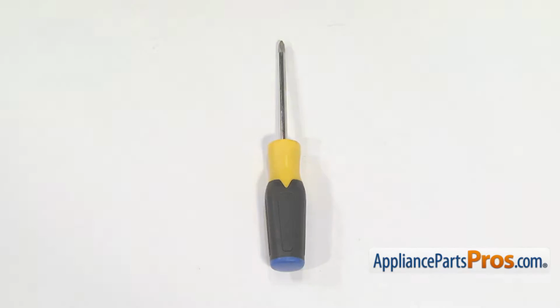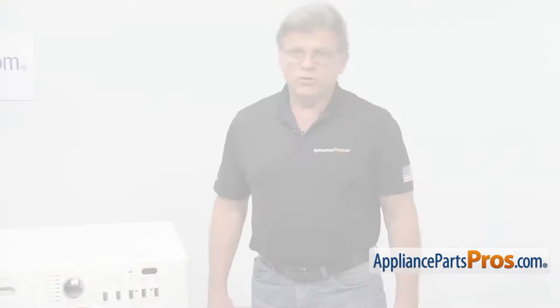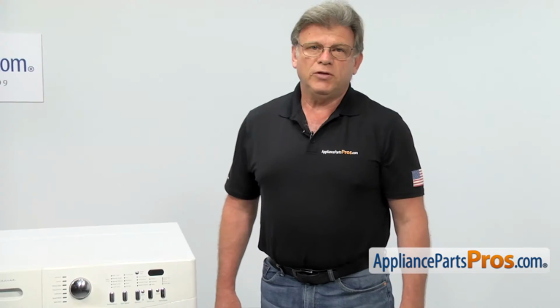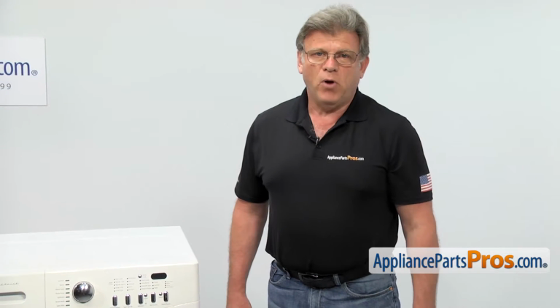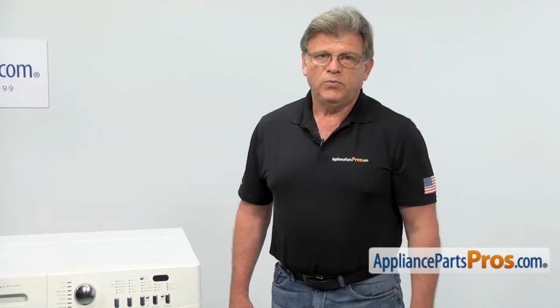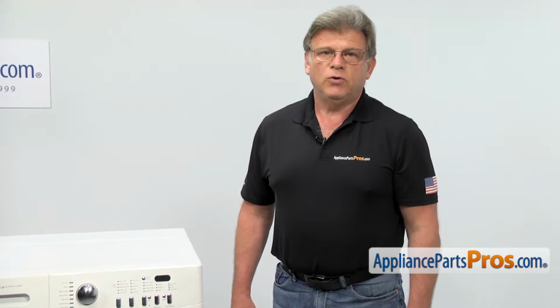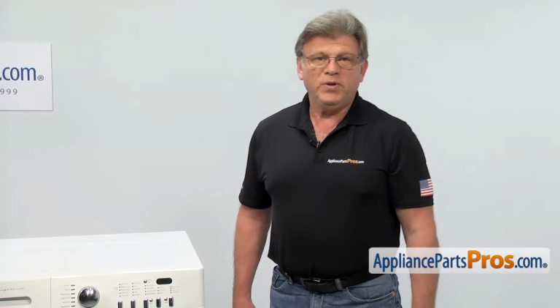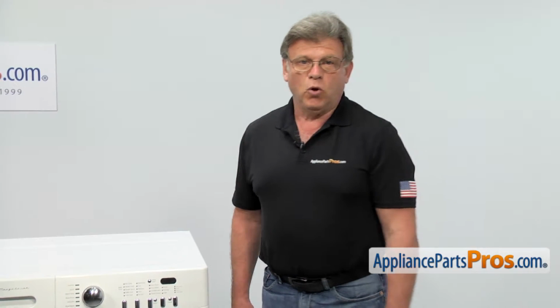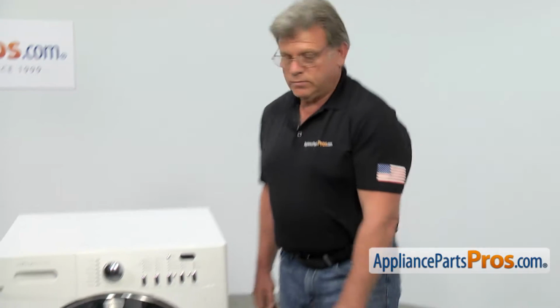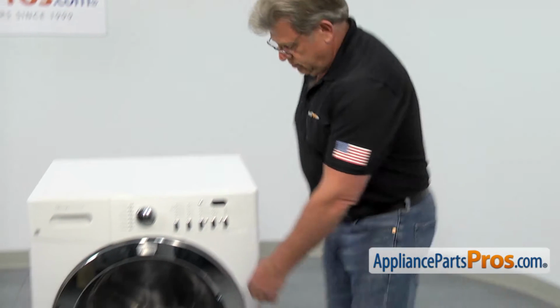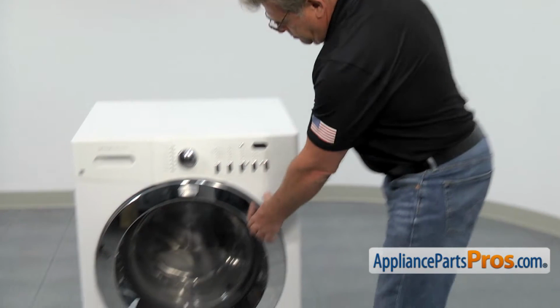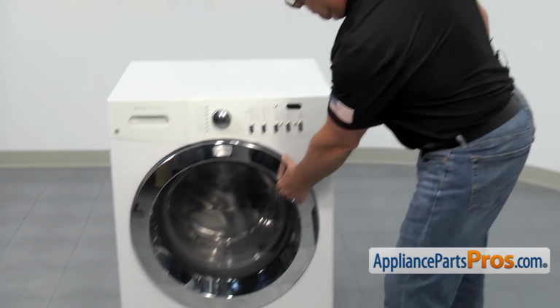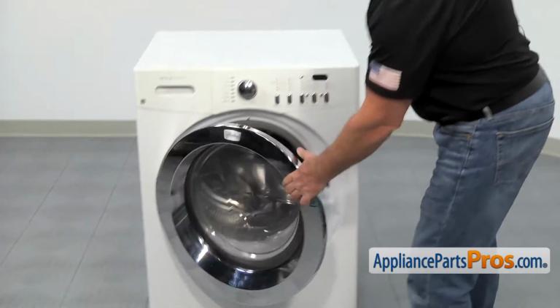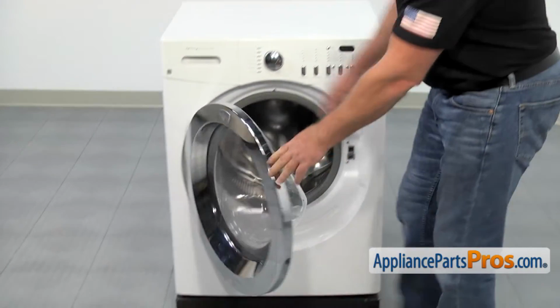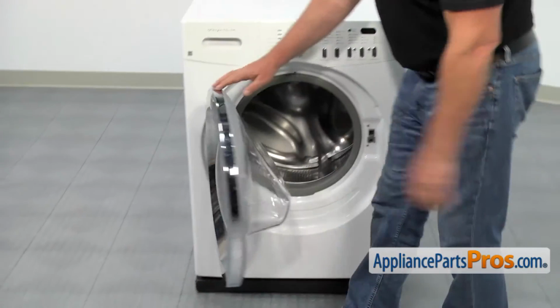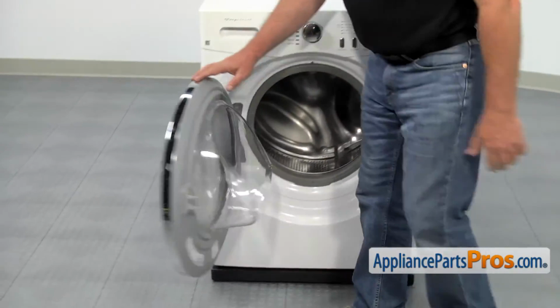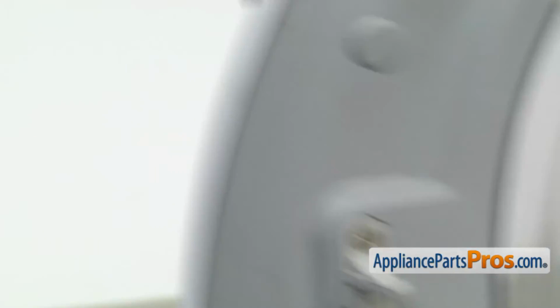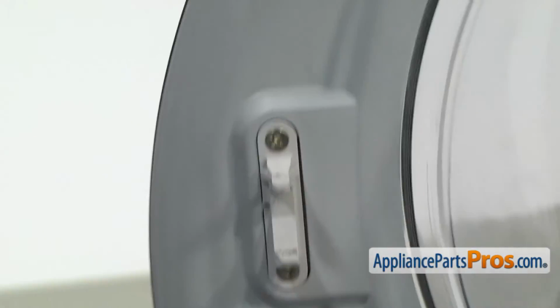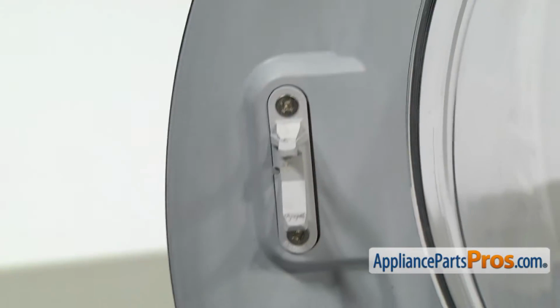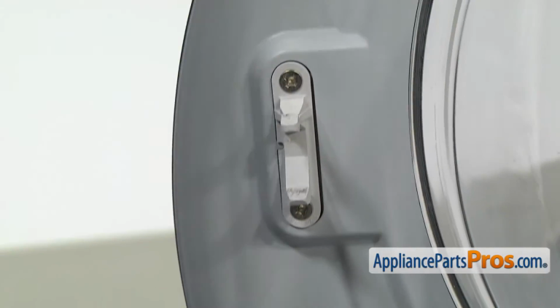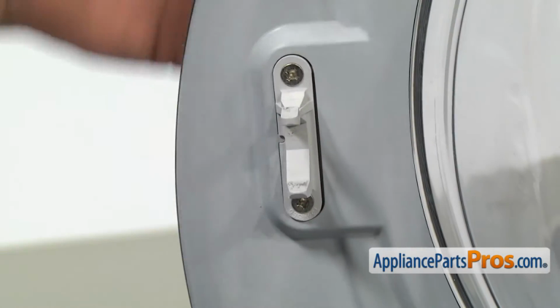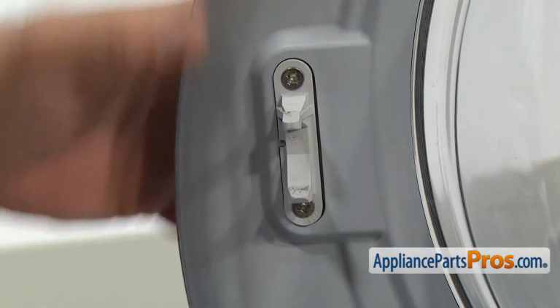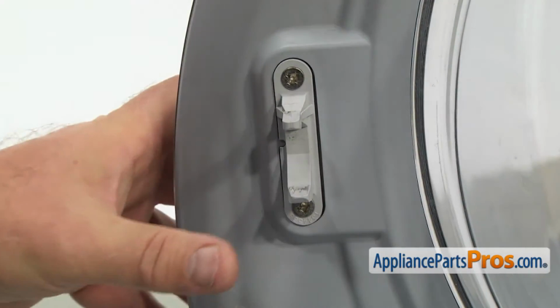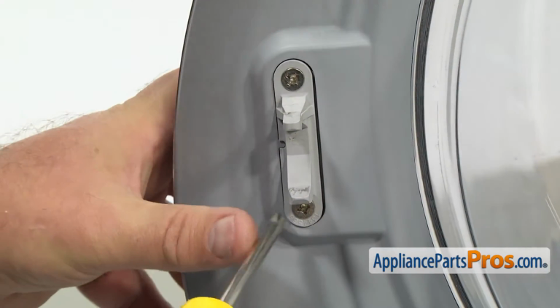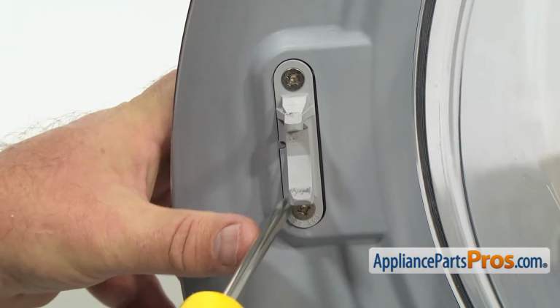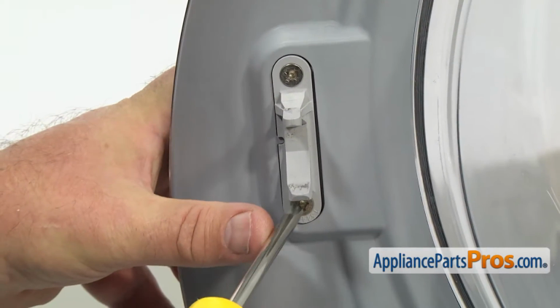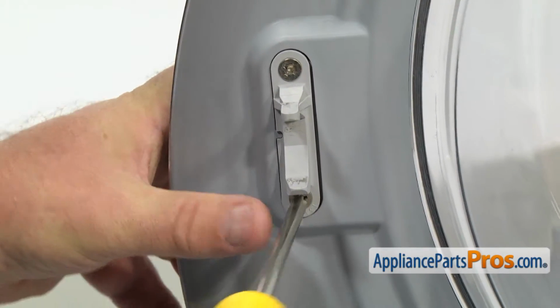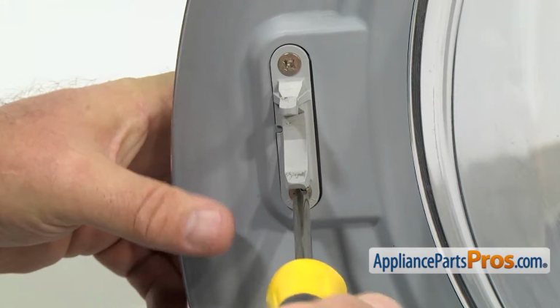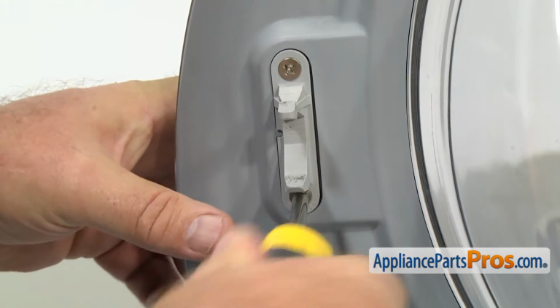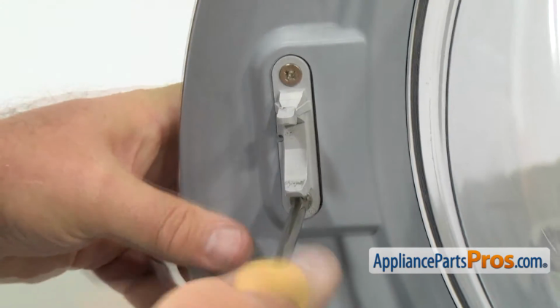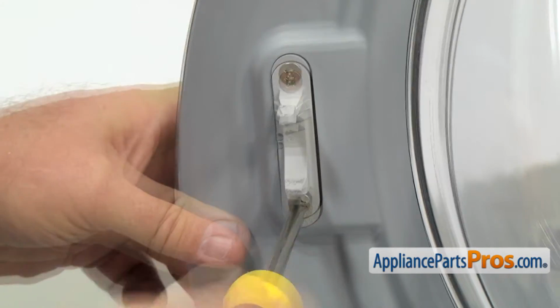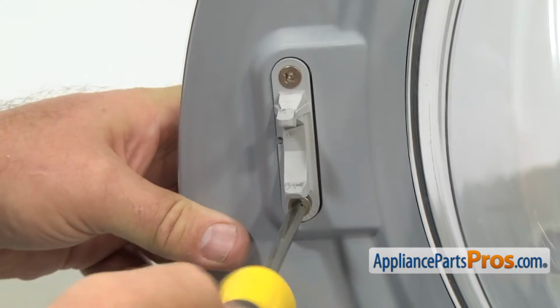In order to get to the part, we need to open the door. Using the Phillips screwdriver, we're going to take out the two screws and remove the door strike.